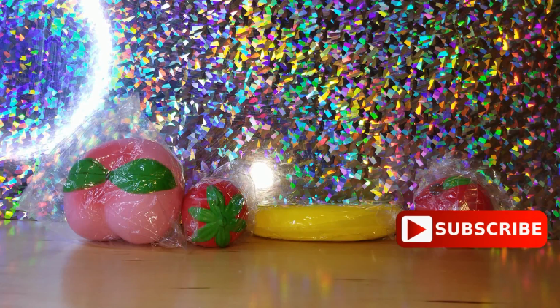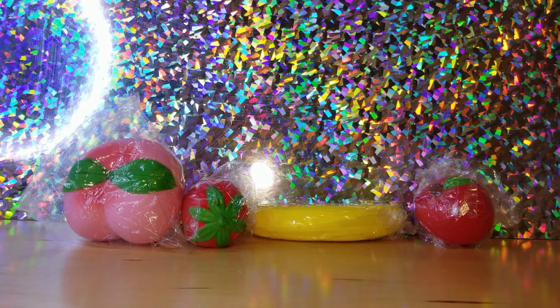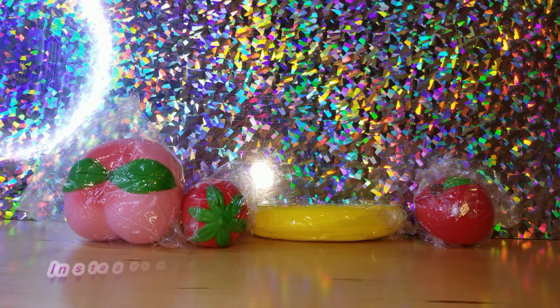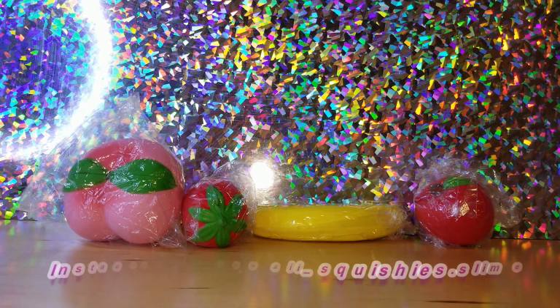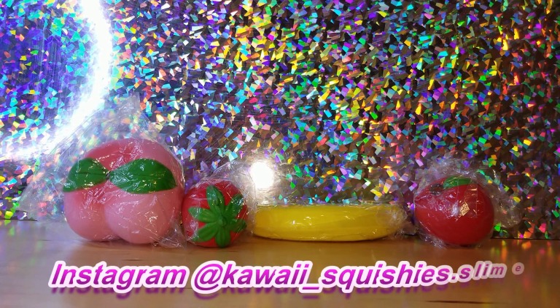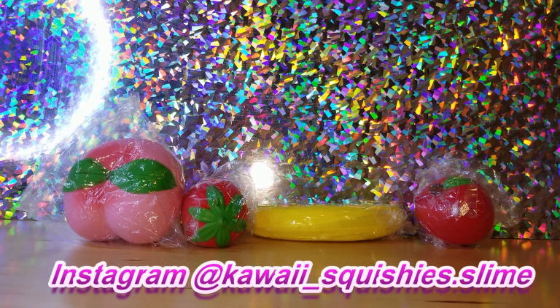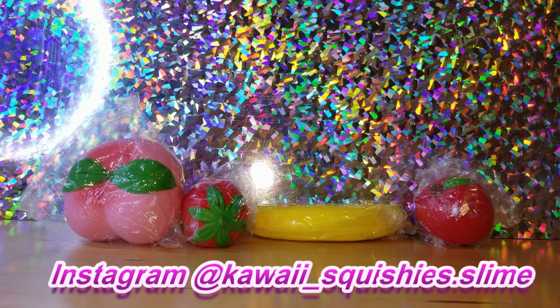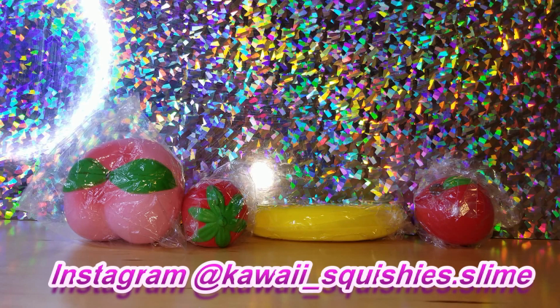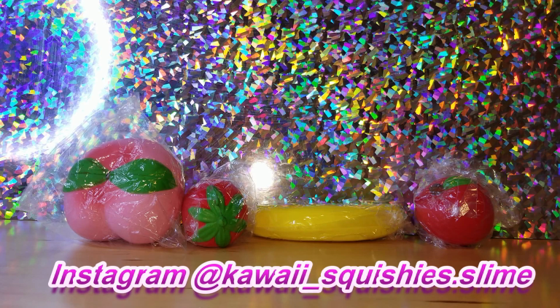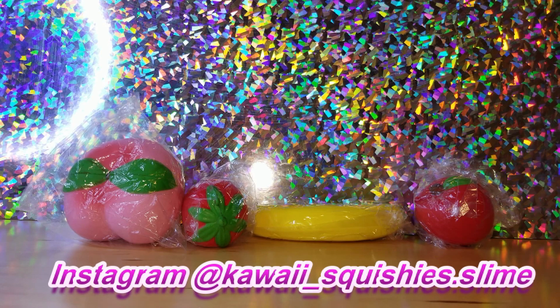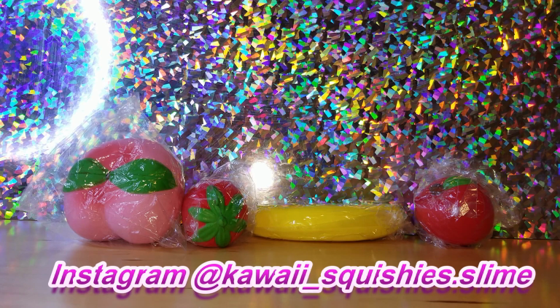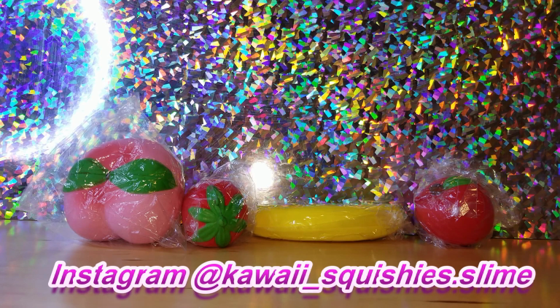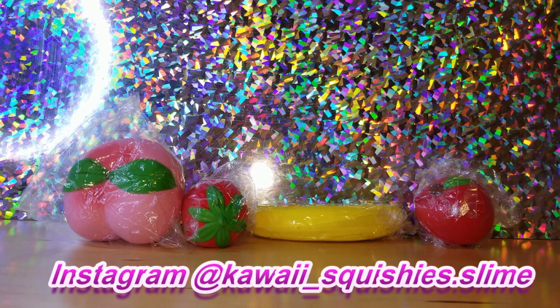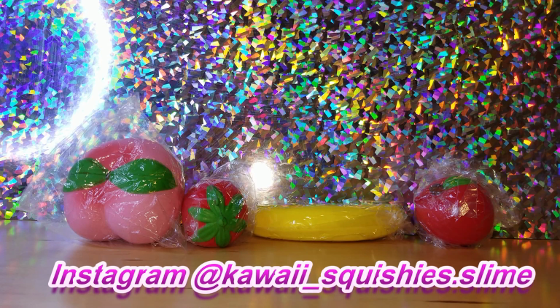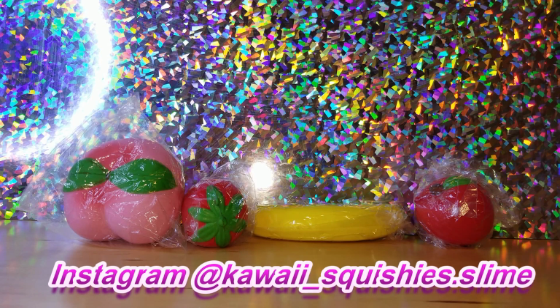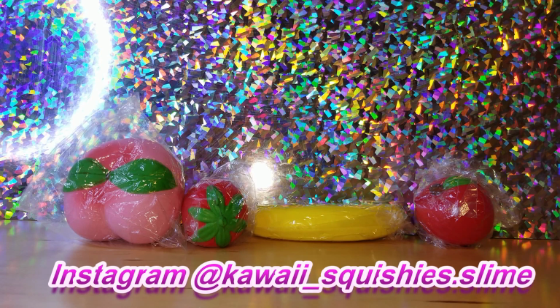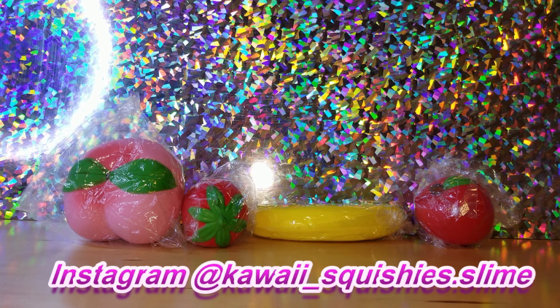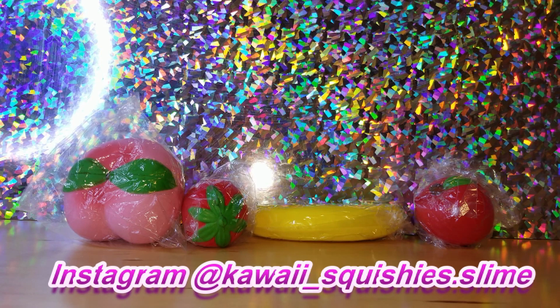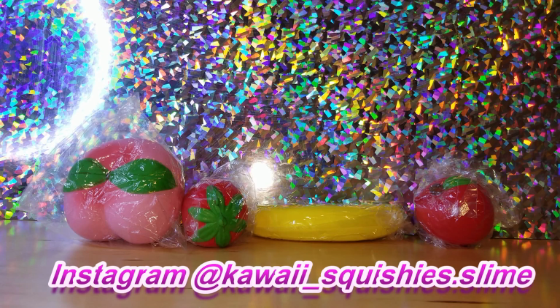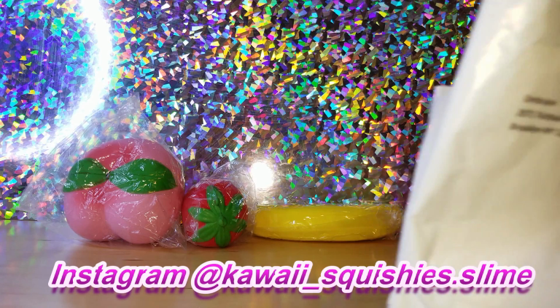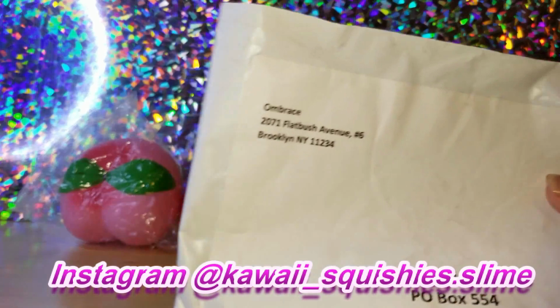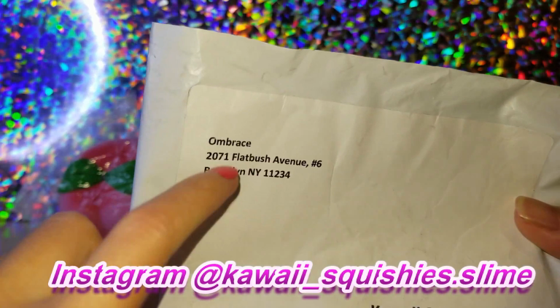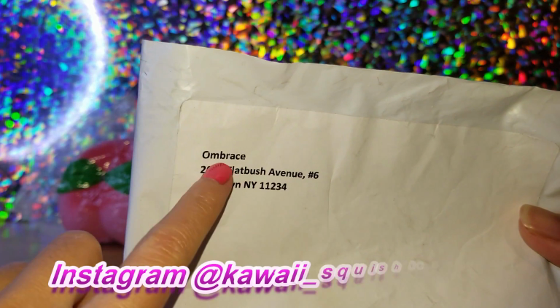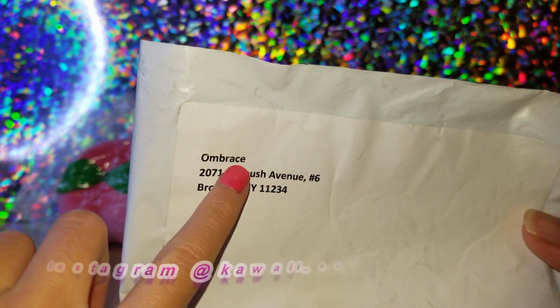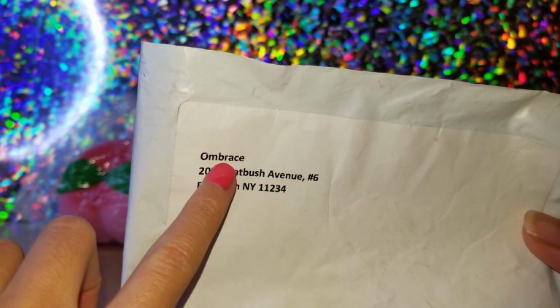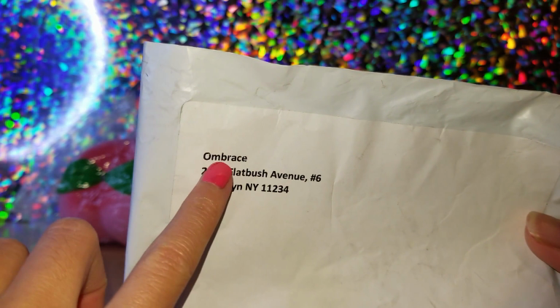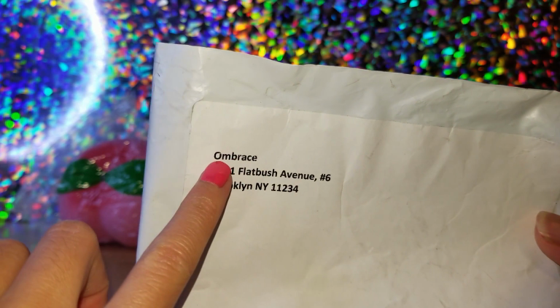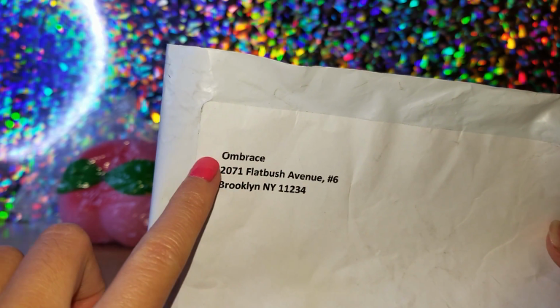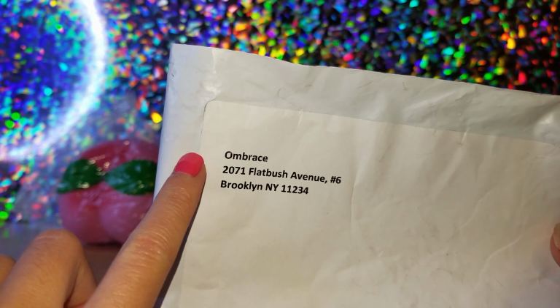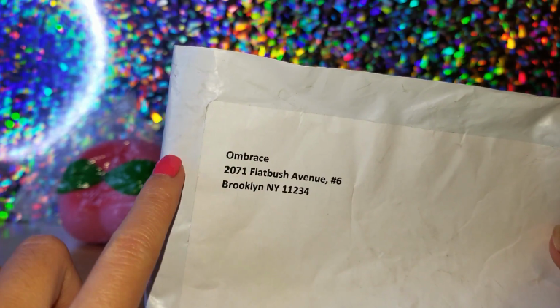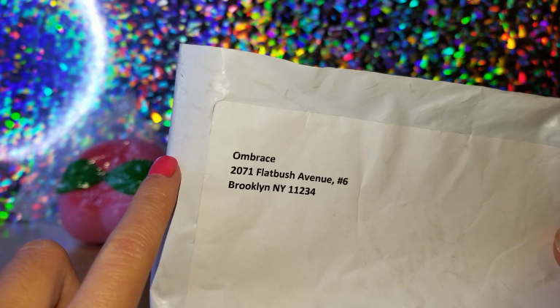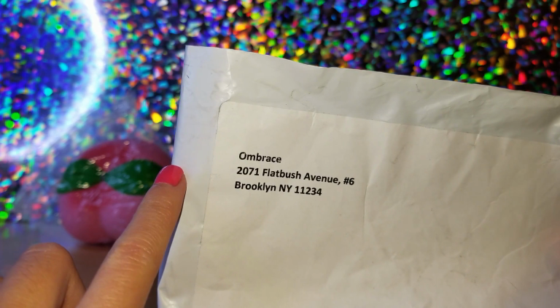Hi guys, it's Harmony and welcome back to my channel. Today I have this jumbo squishy package sent to us by a company named Umbrace — that's their name right there — and I will link their website down below.